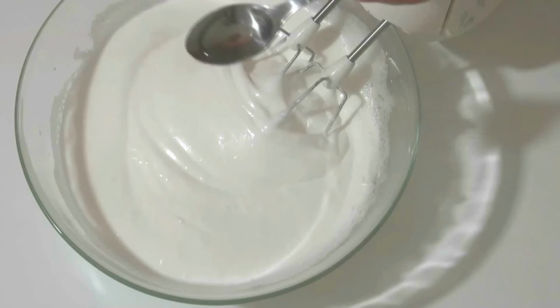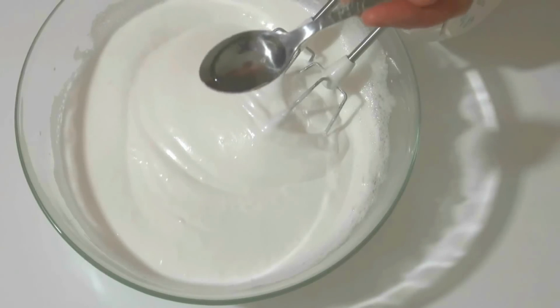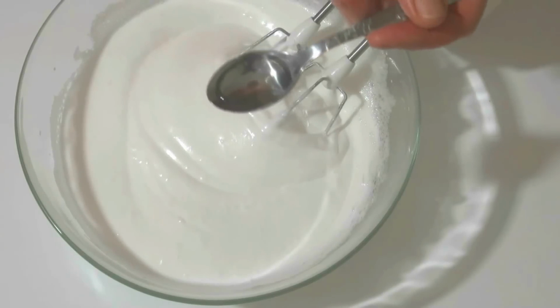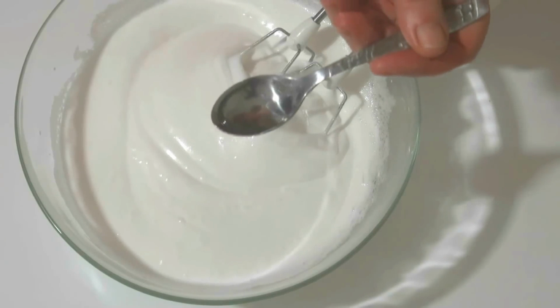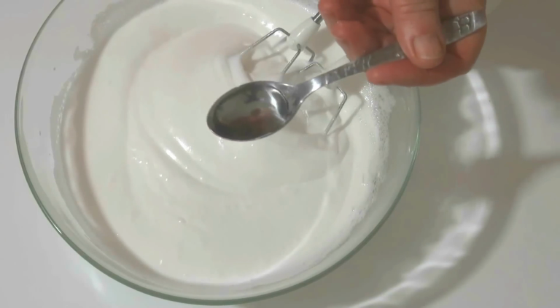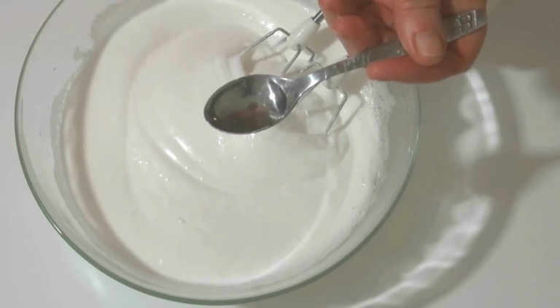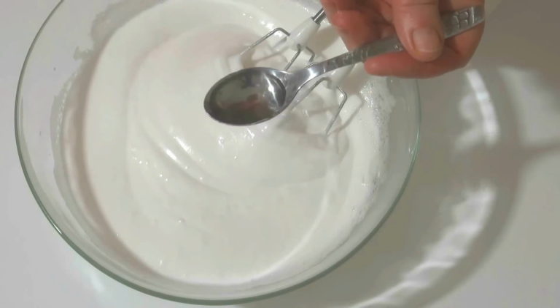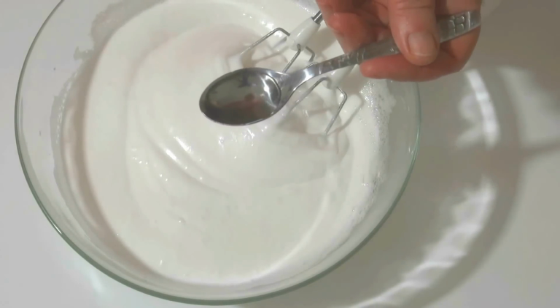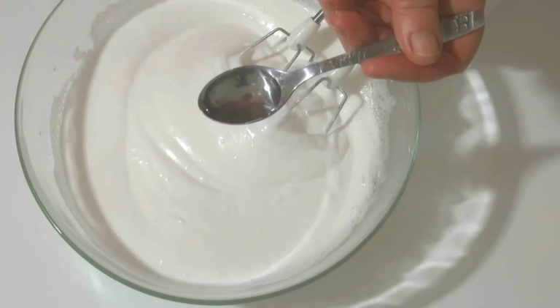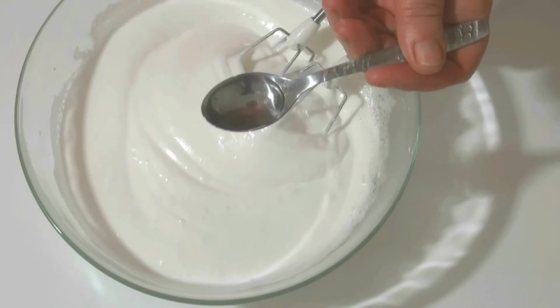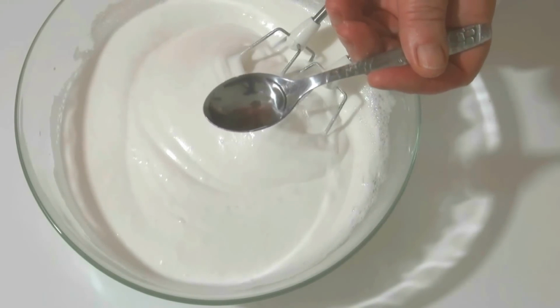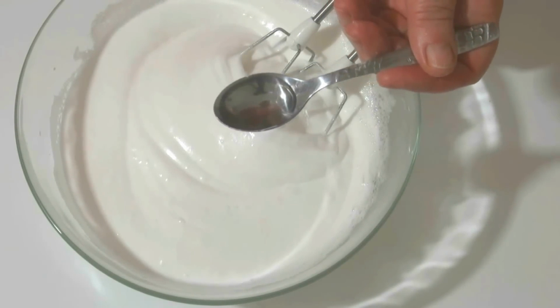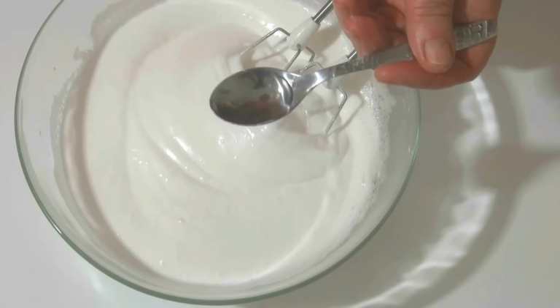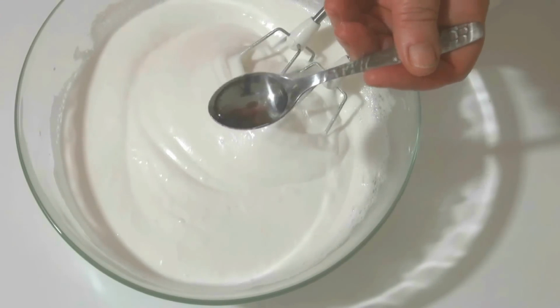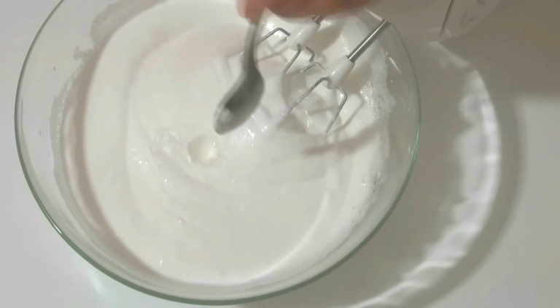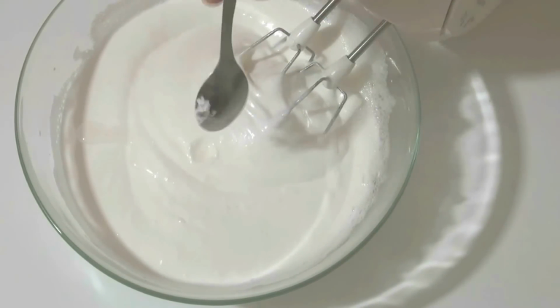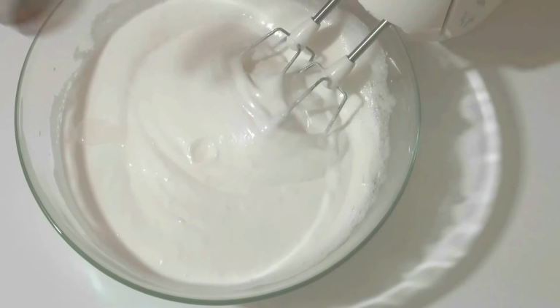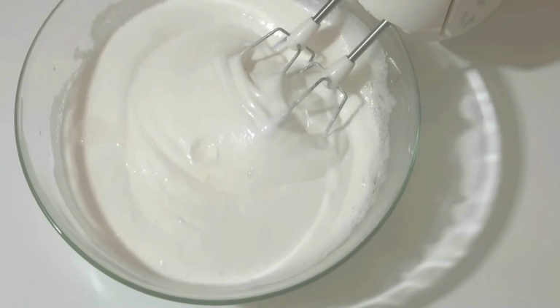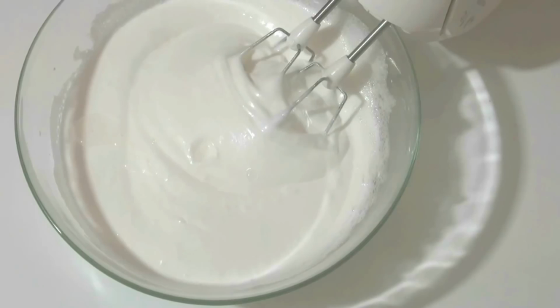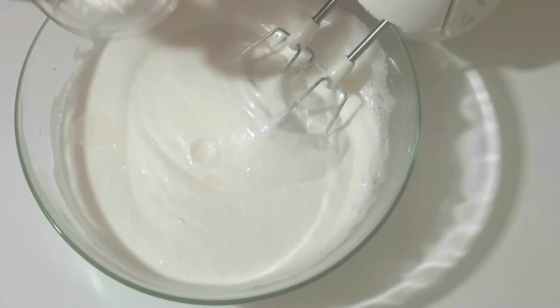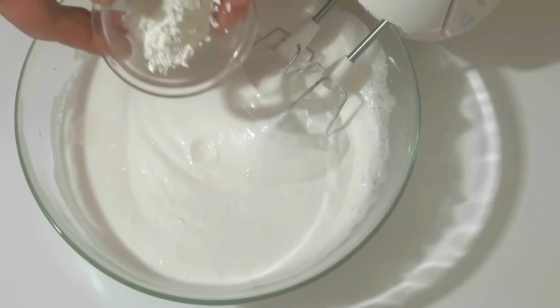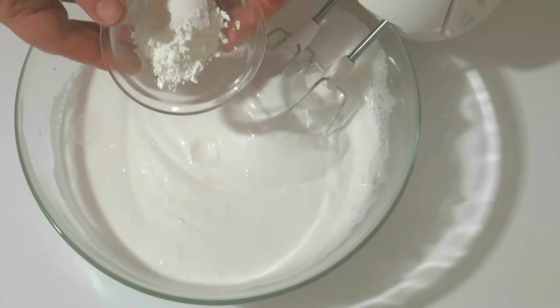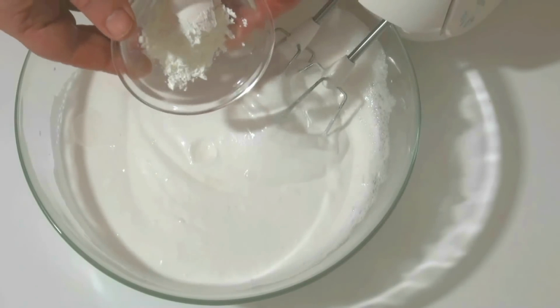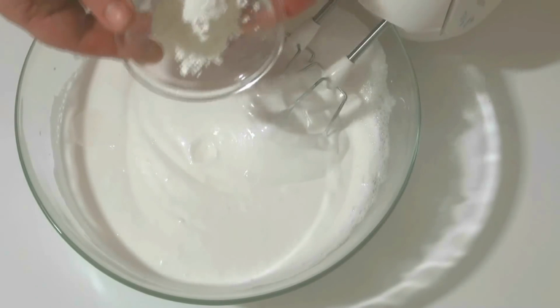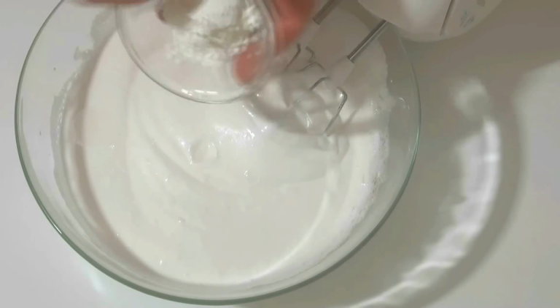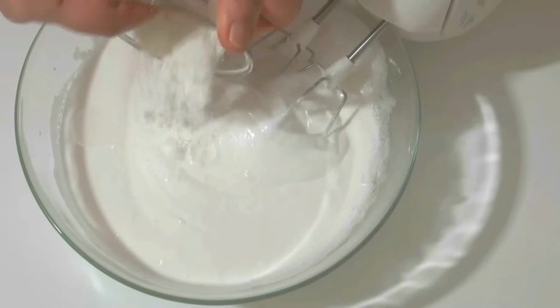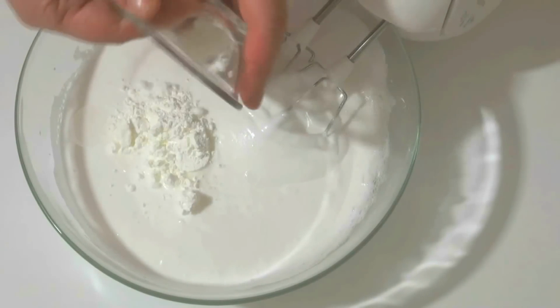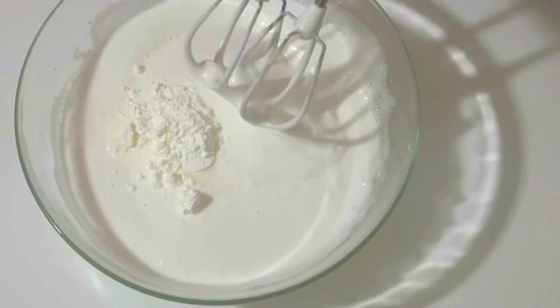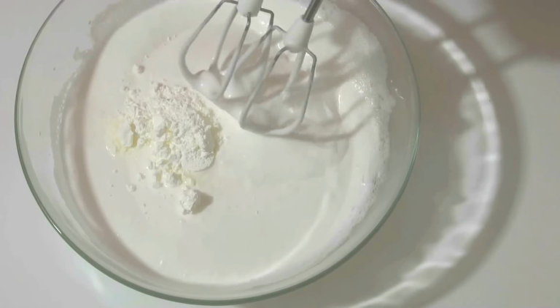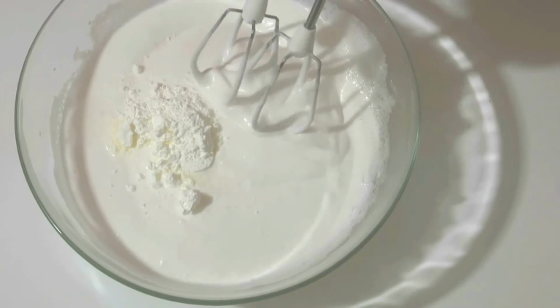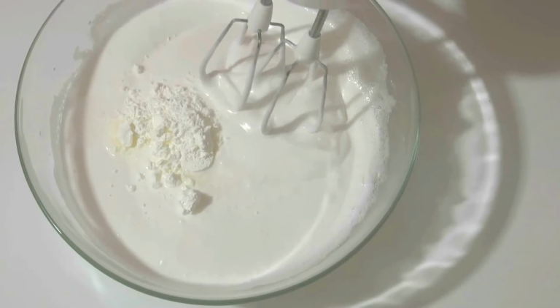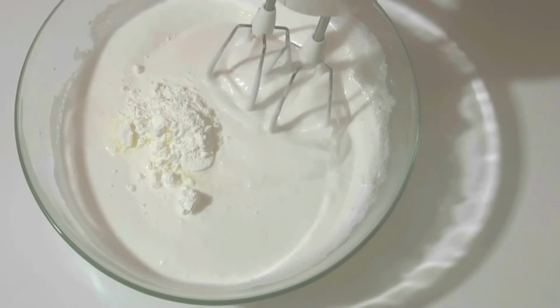Now I add 1 teaspoon of vinegar, then 1 teaspoon of starch. And I'll continue to beat.